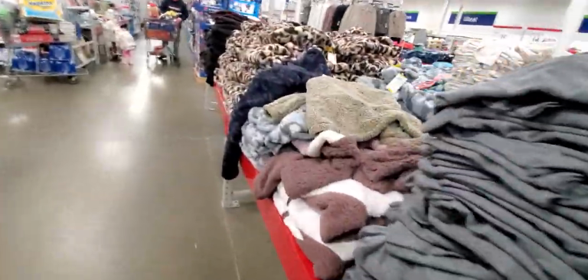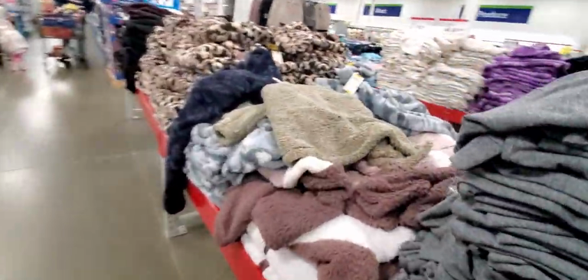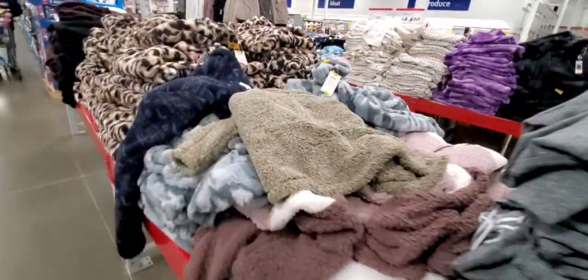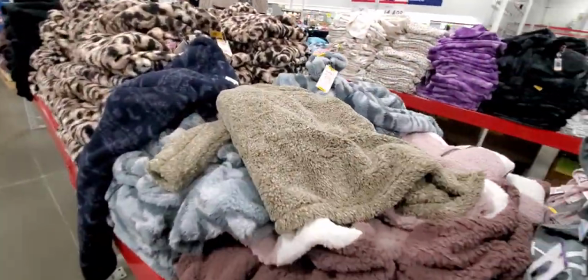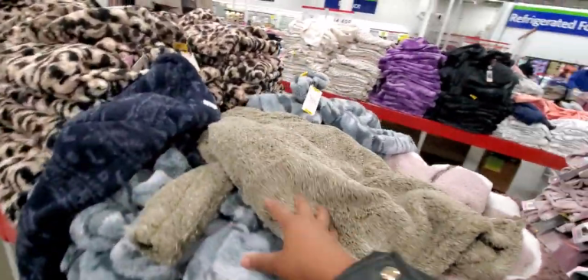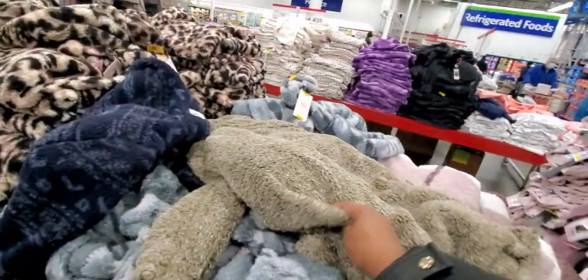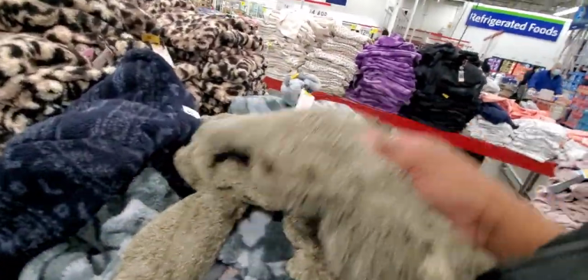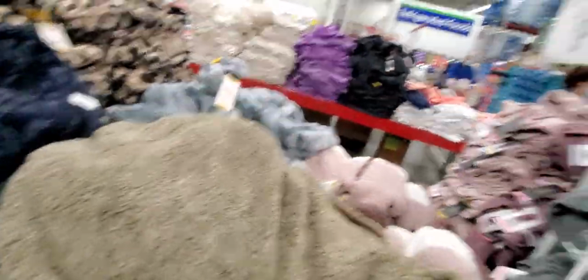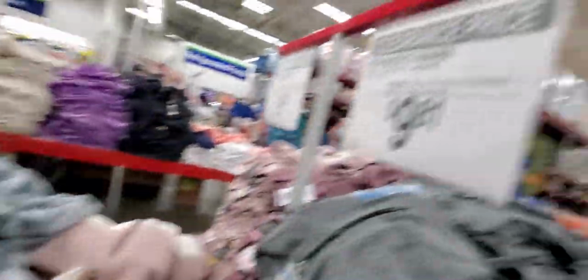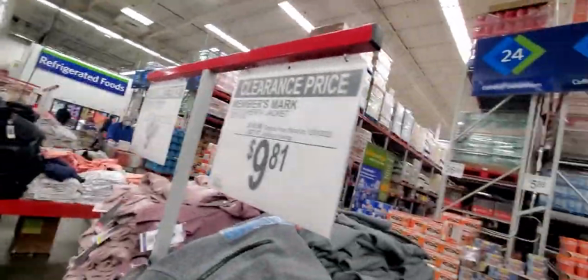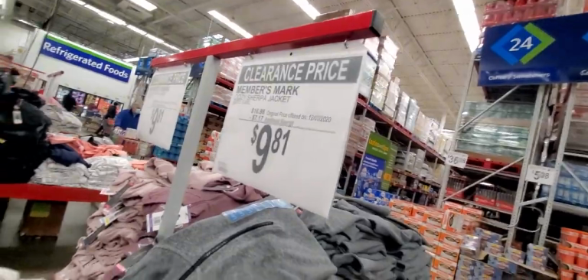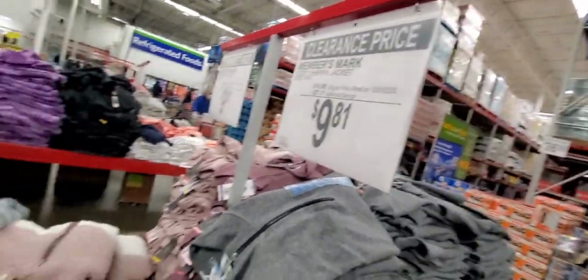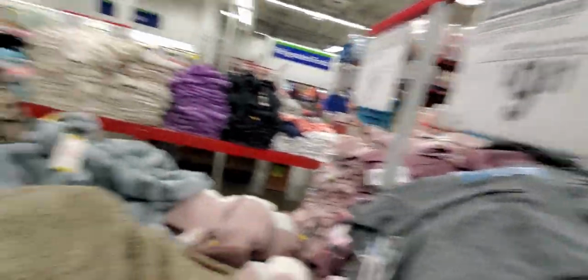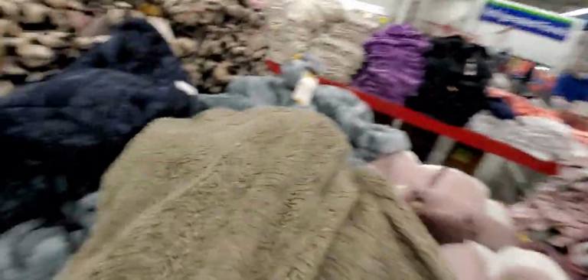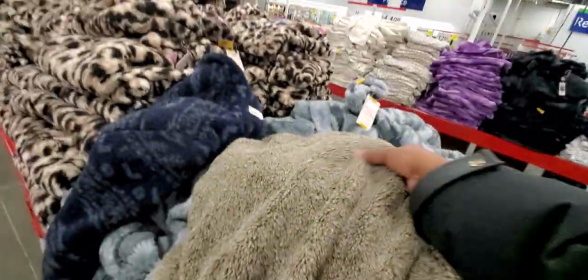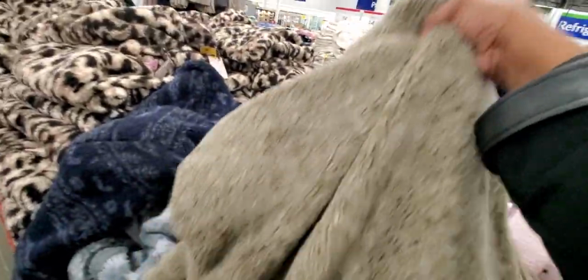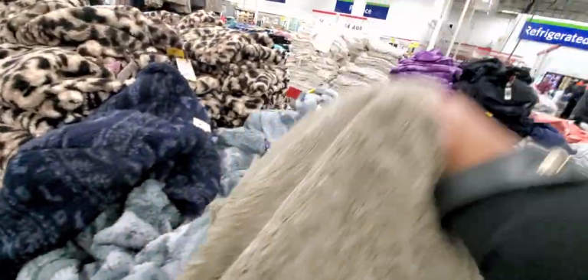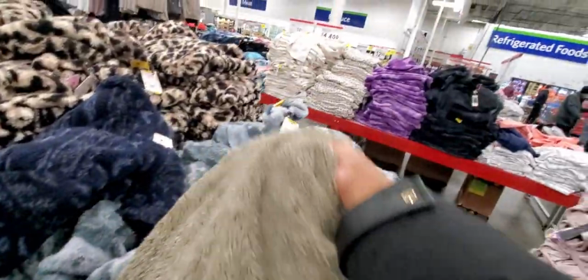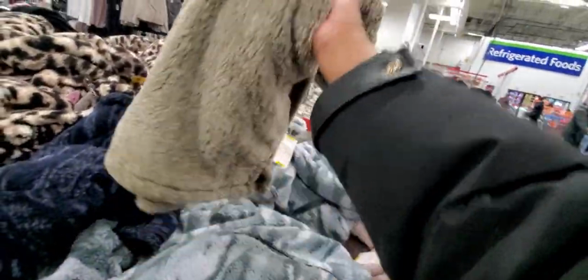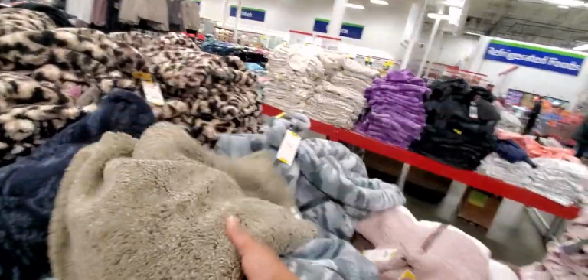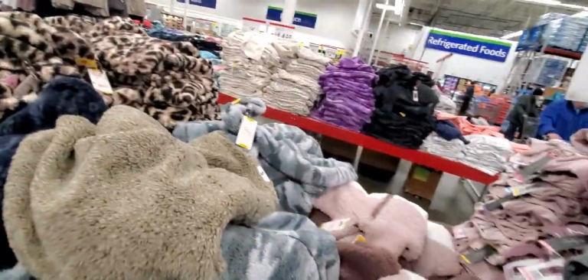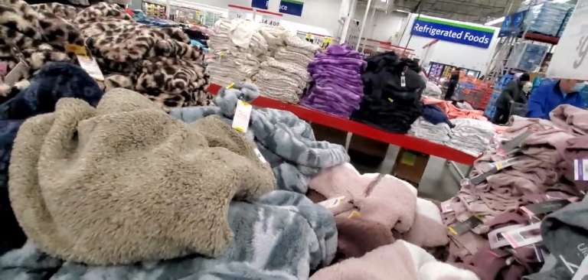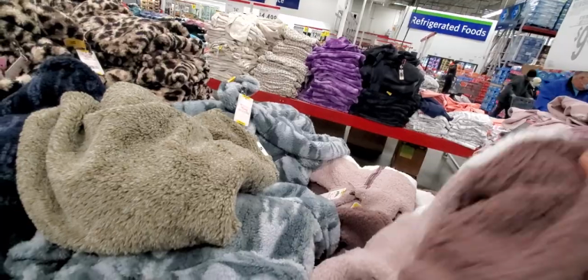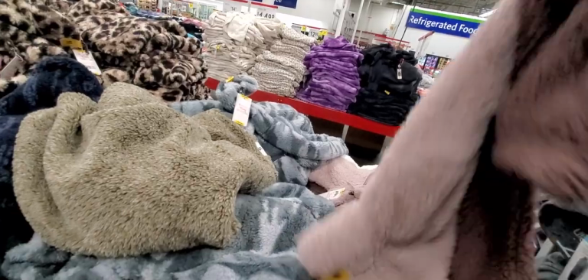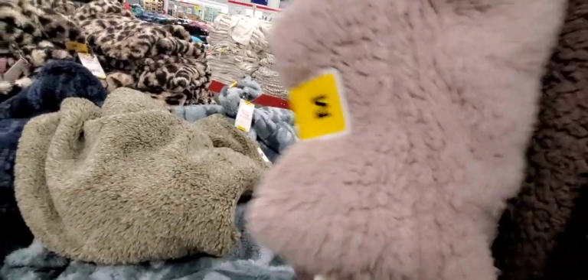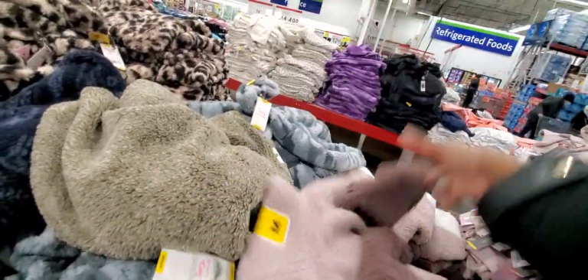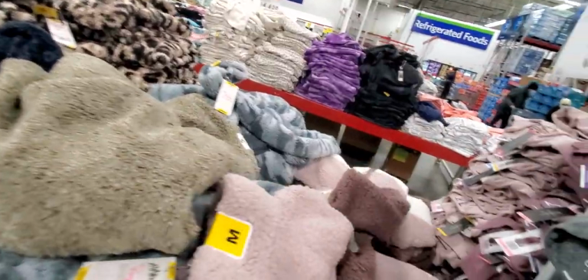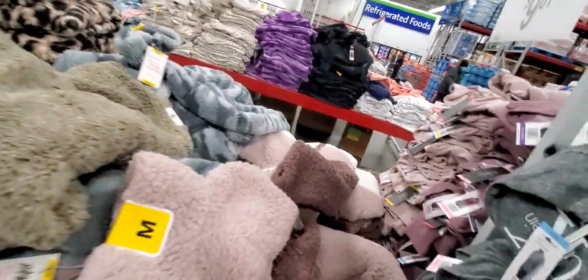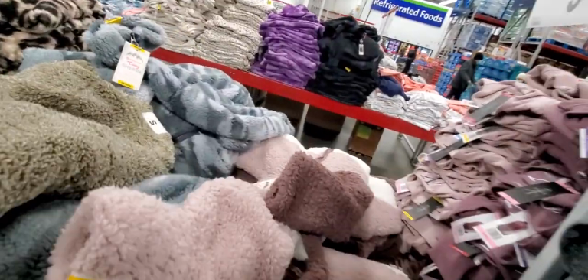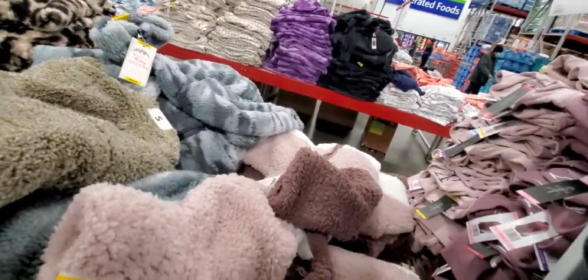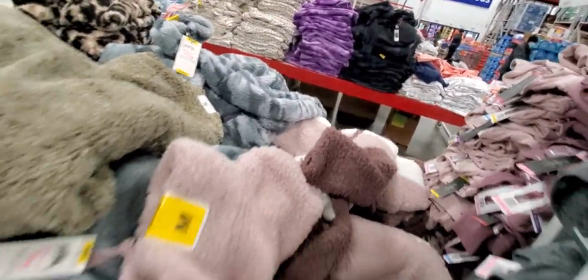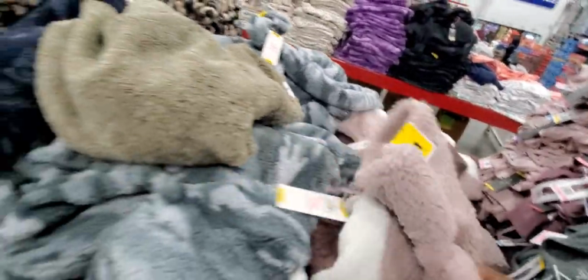It would be cute if they had the pants to go with it. And now what's this? A cozy shirt for Jack is $9. I'm wondering when this promotion is over though.